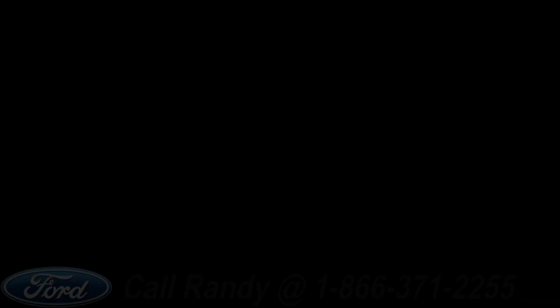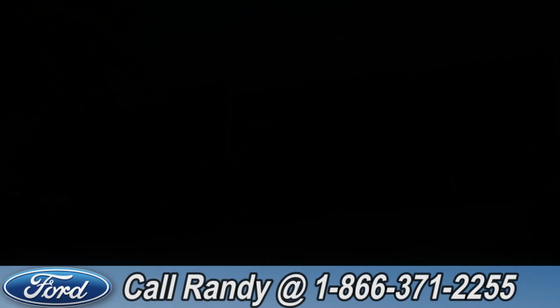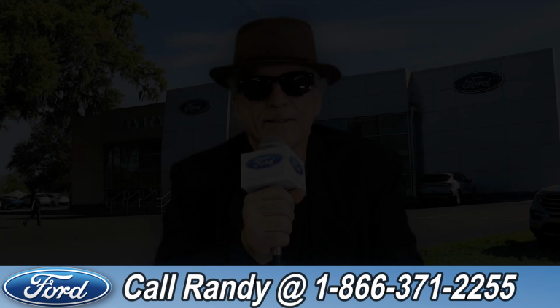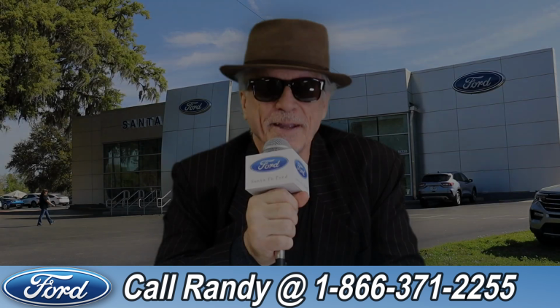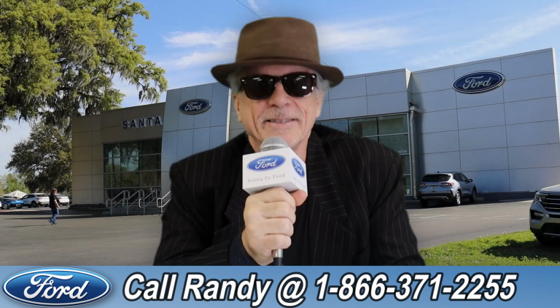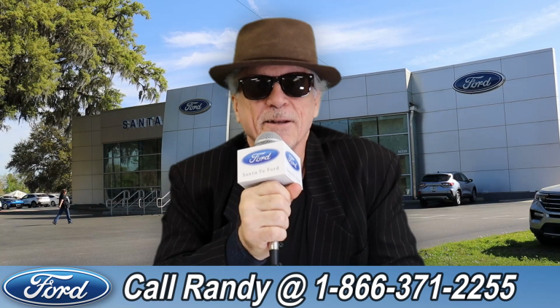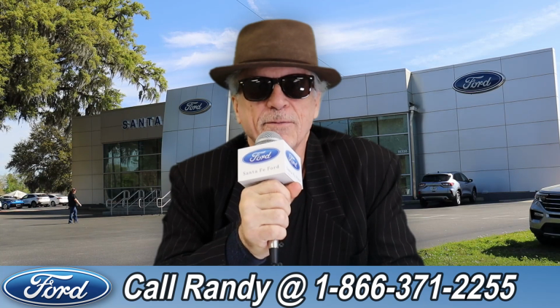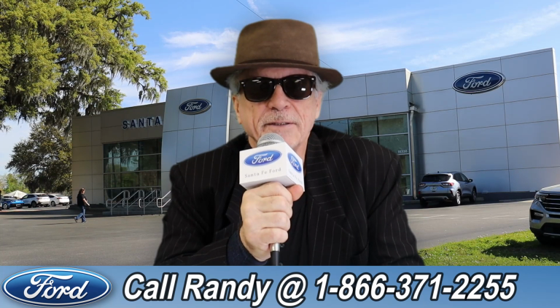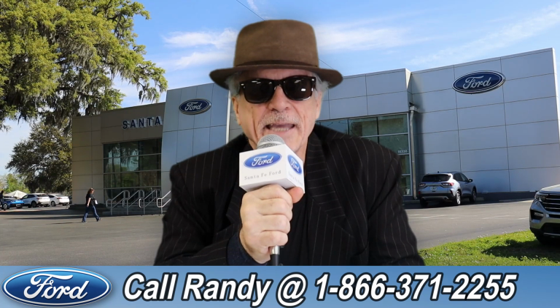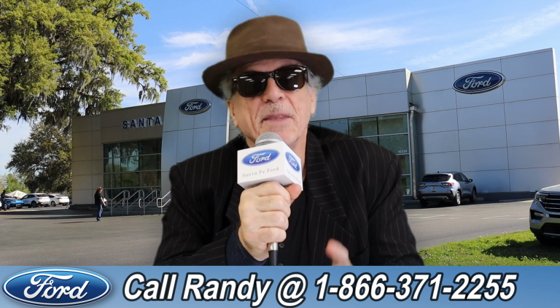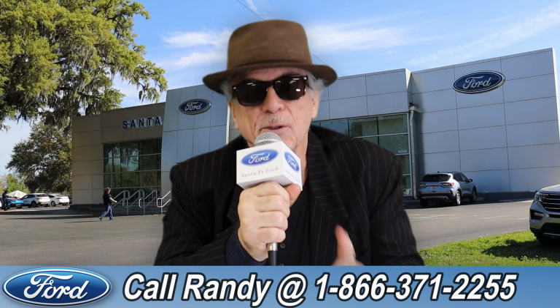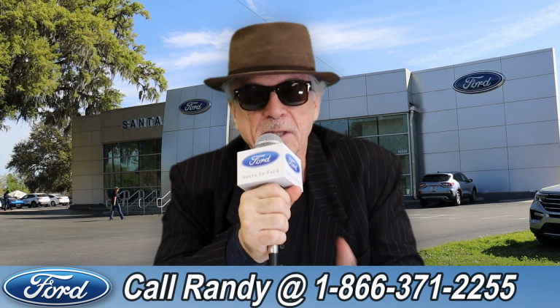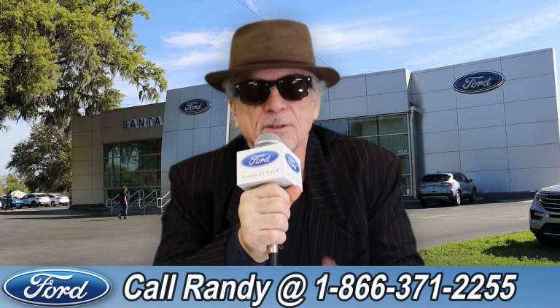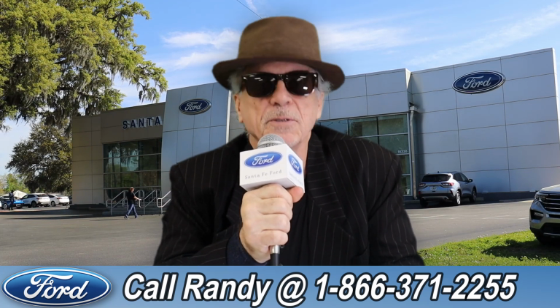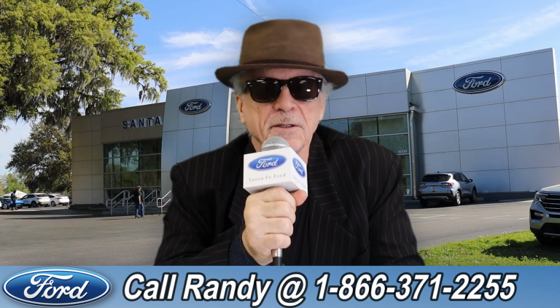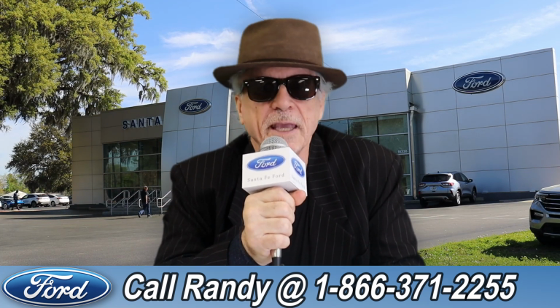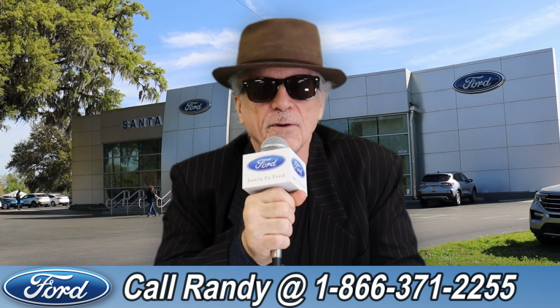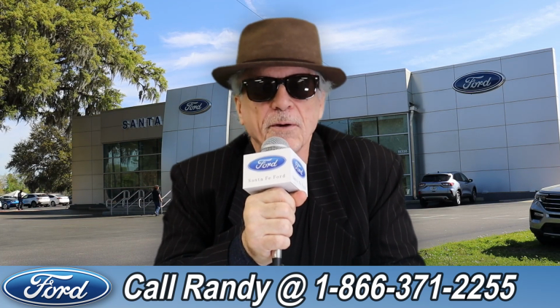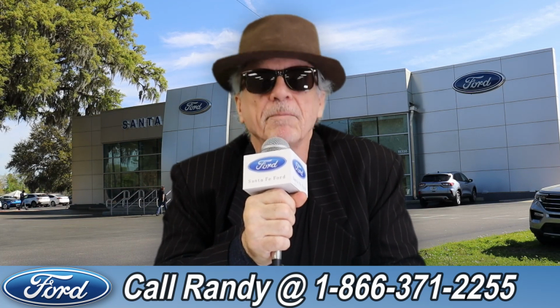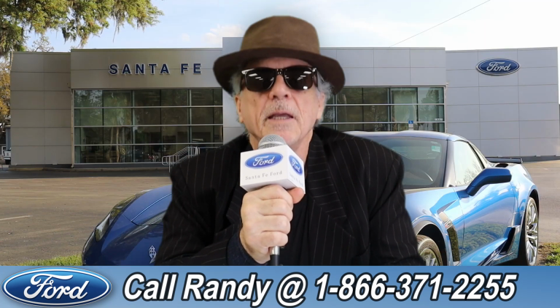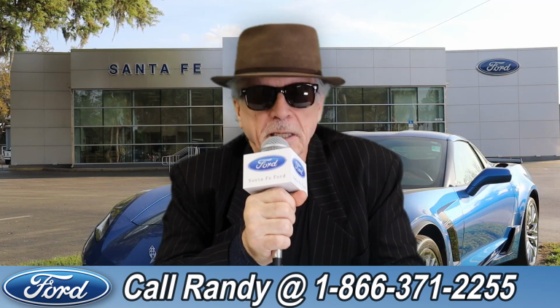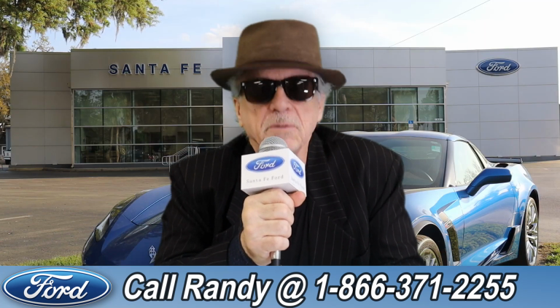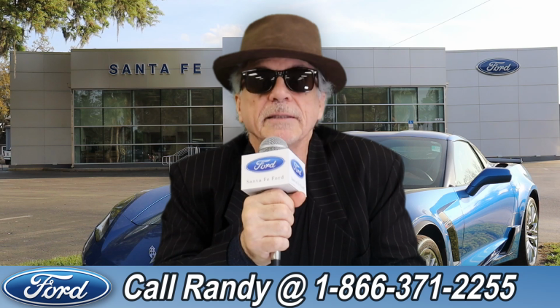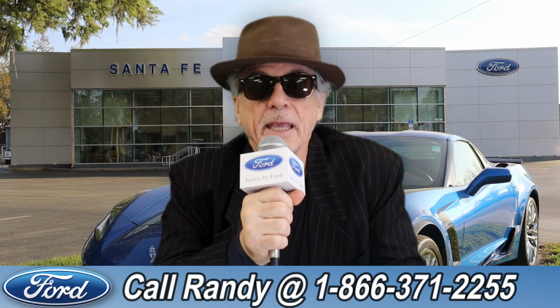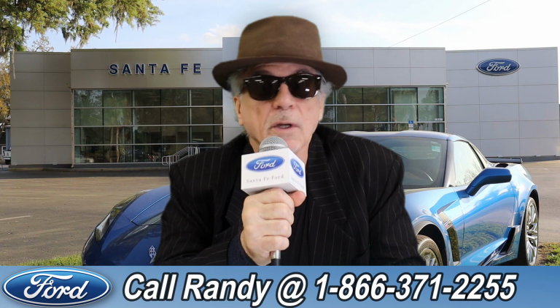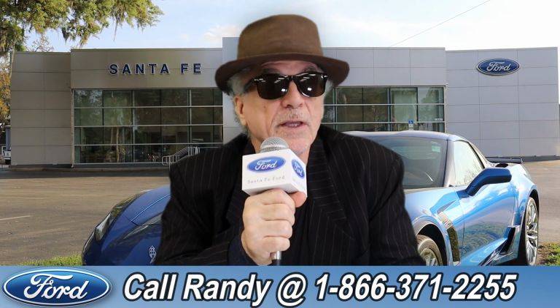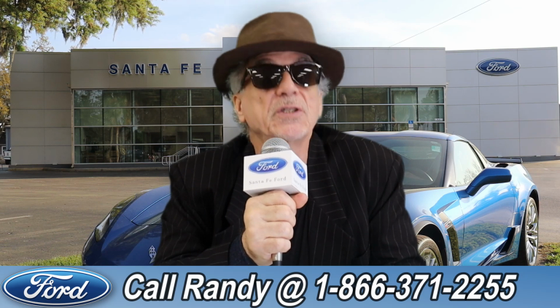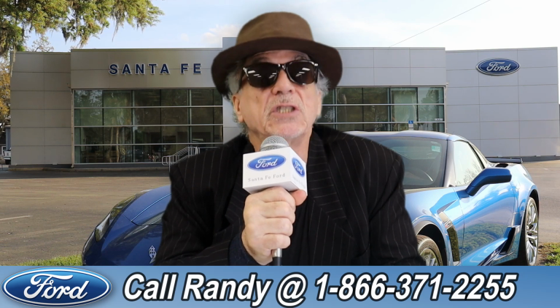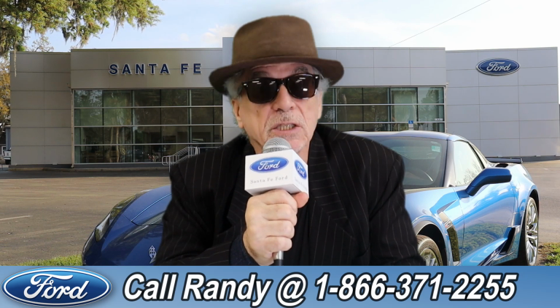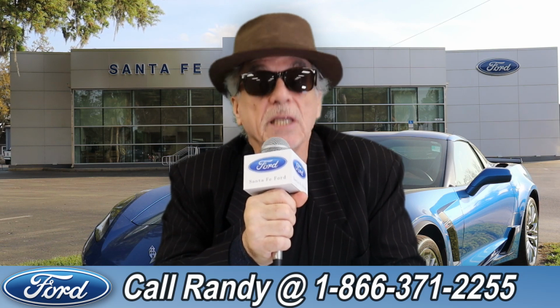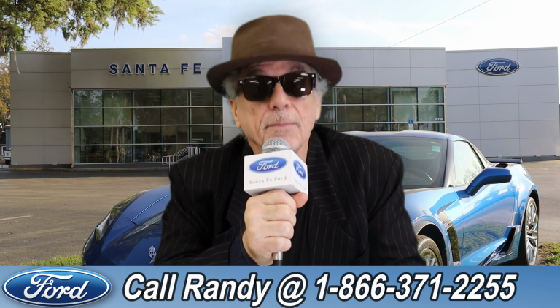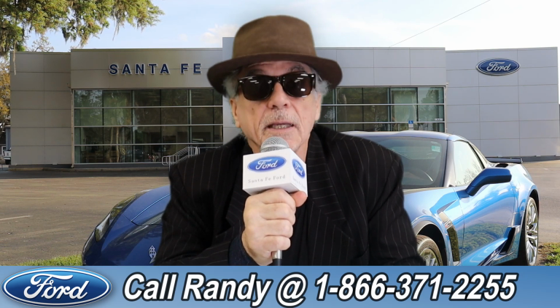Hey, this is Randy at SantaFeFord.com, the used car supercenter near Gainesville, Florida. Stay tuned — Anthony has one of the vehicles that just came in.